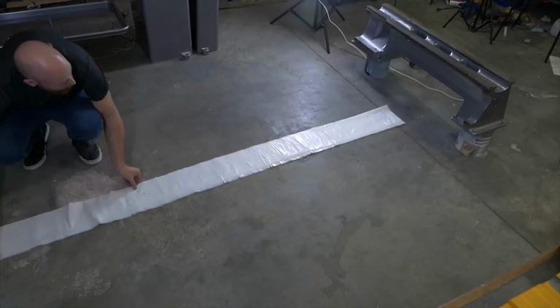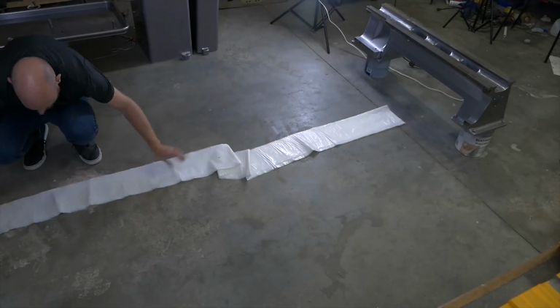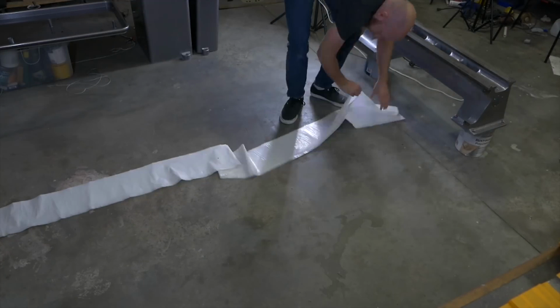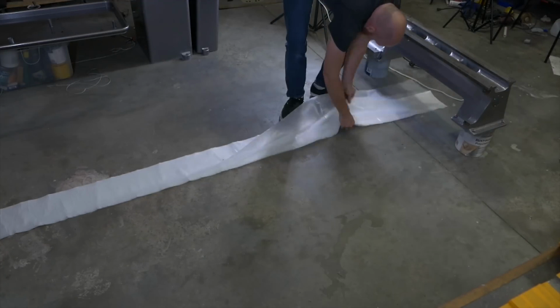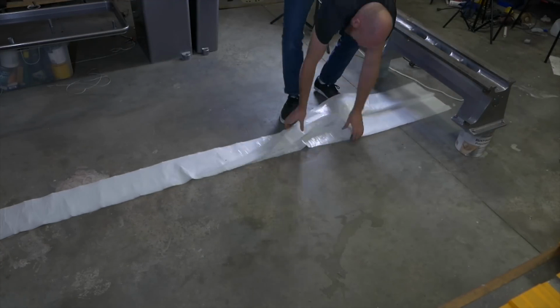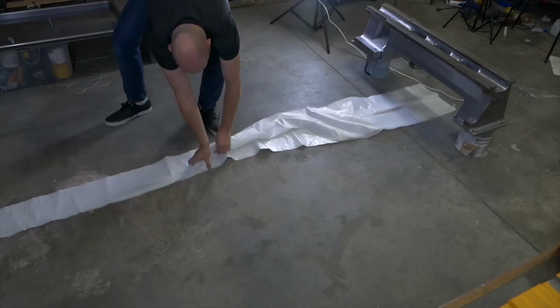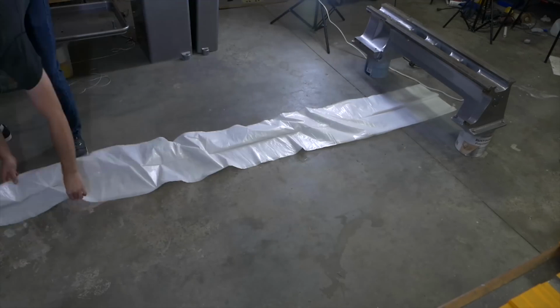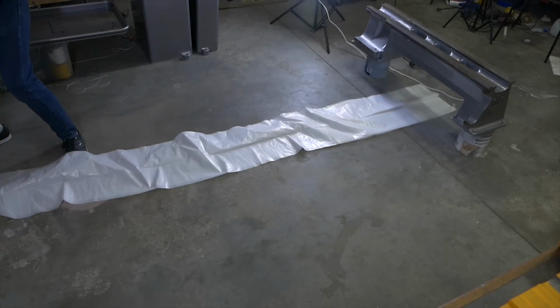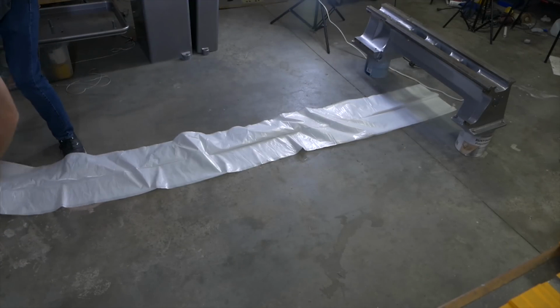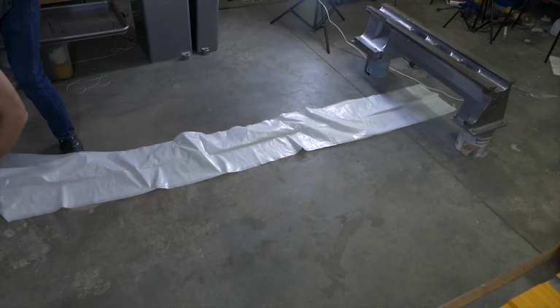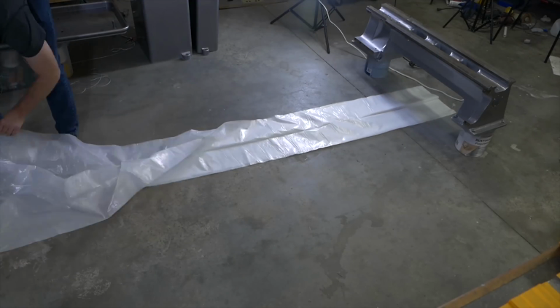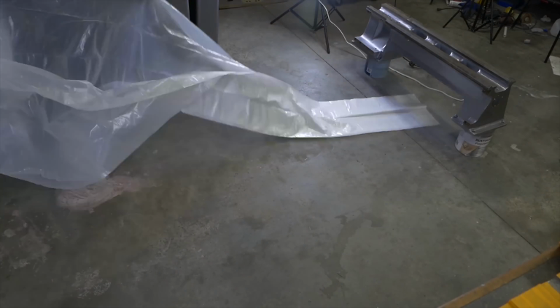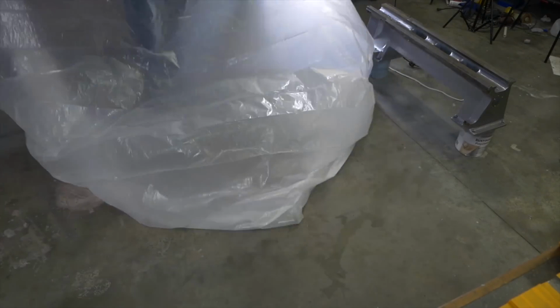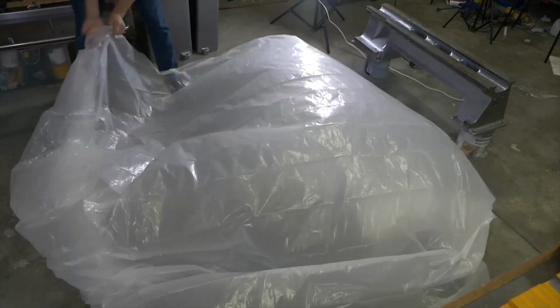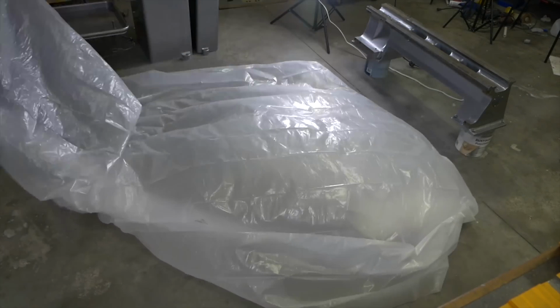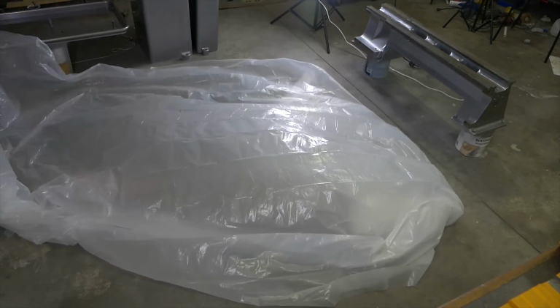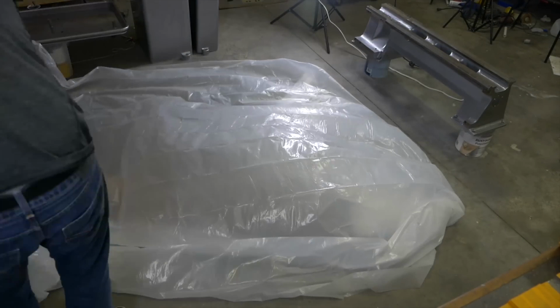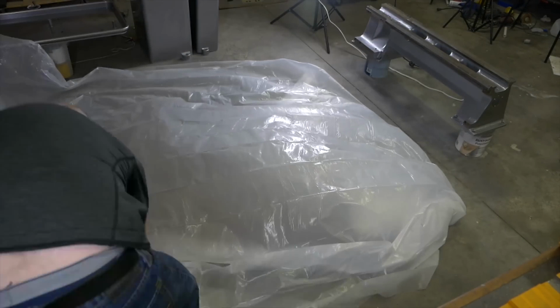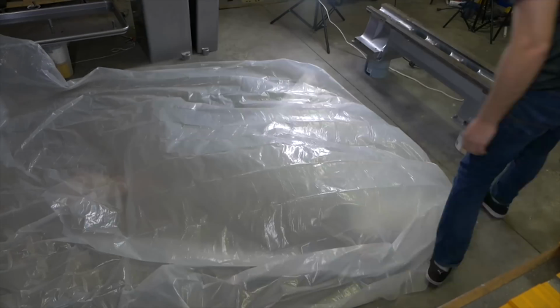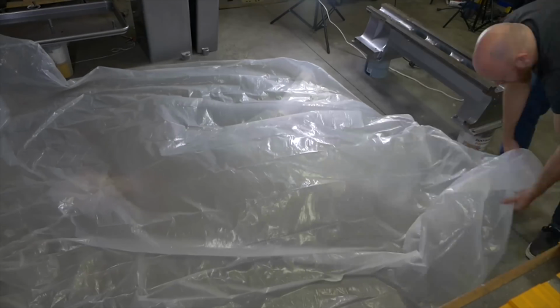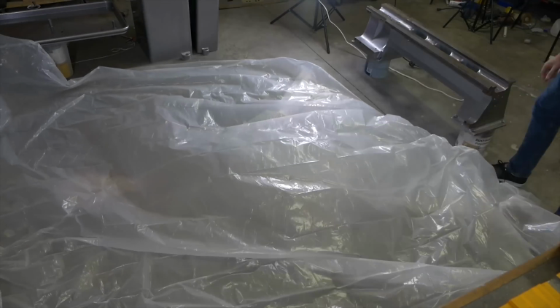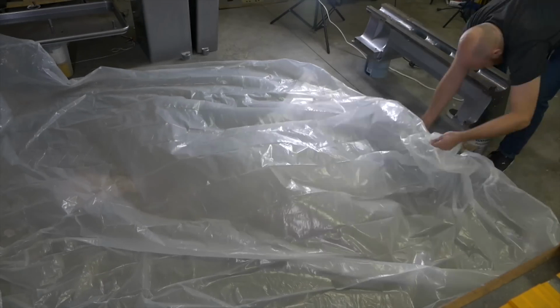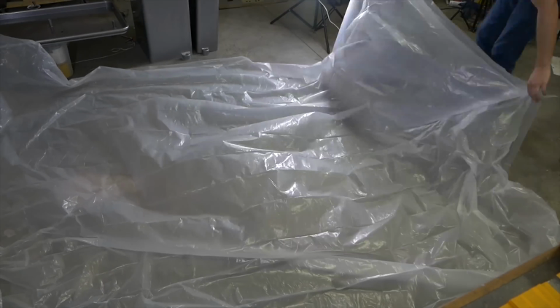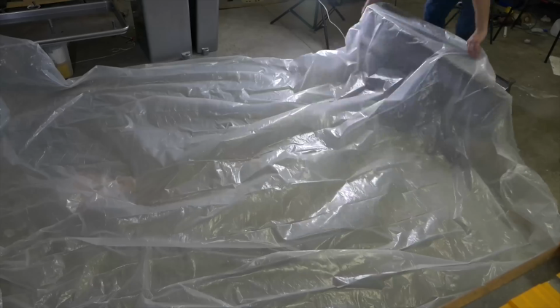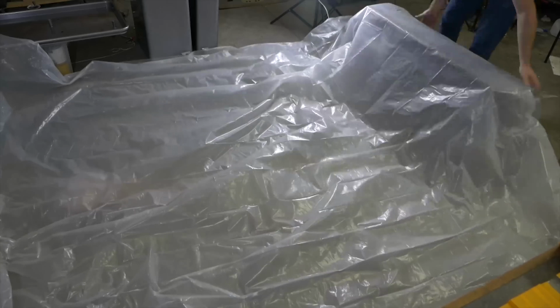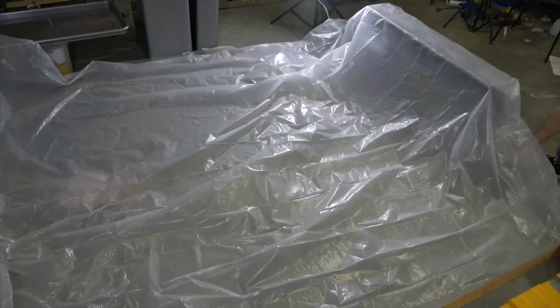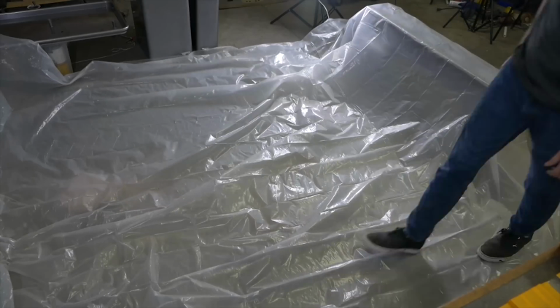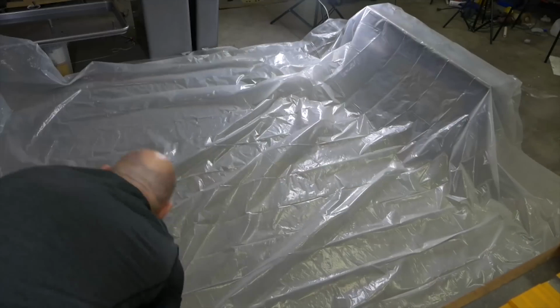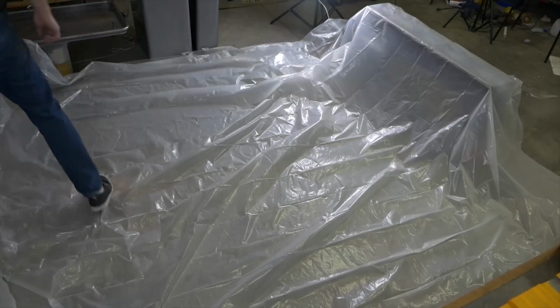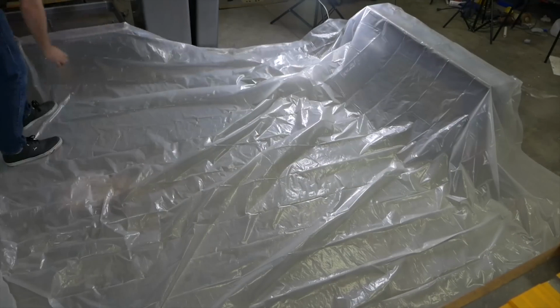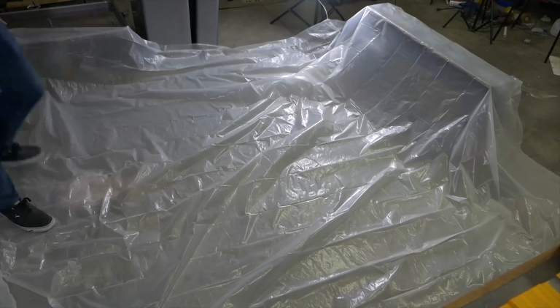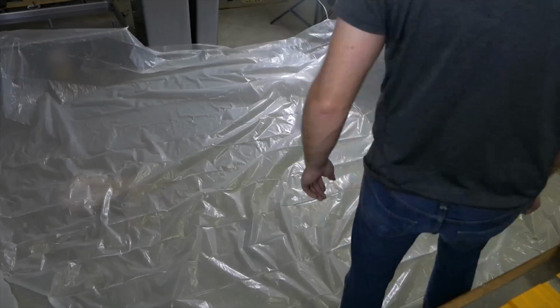I'm laying out some tarp here. I didn't even realize I had some stashed away in the back of the garage. I probably should have done this the first time I painted, but there you go — just trying to cut down a little bit on overspray.